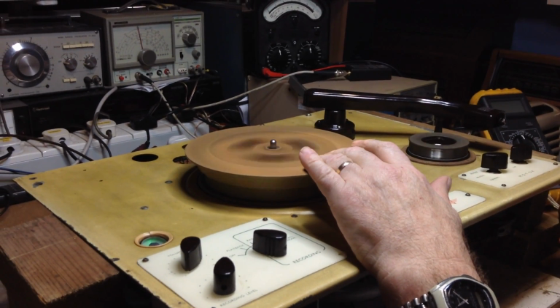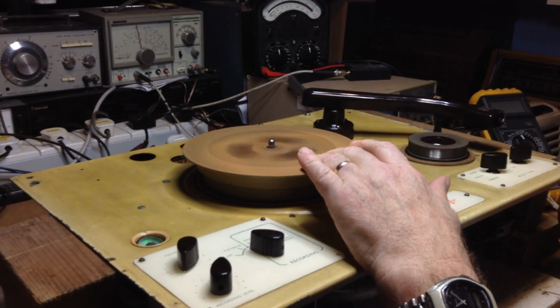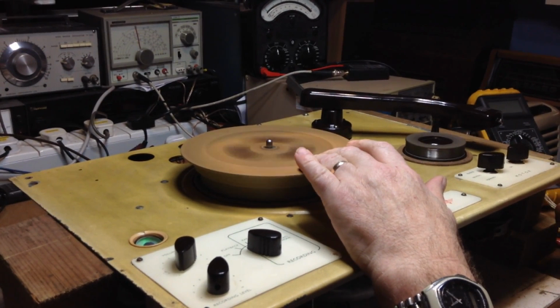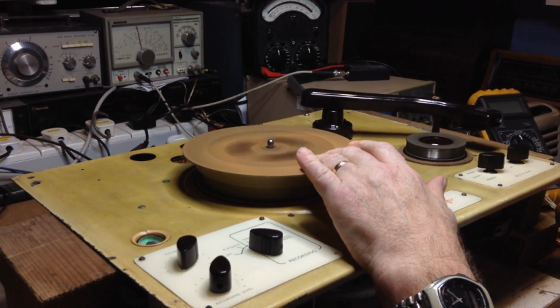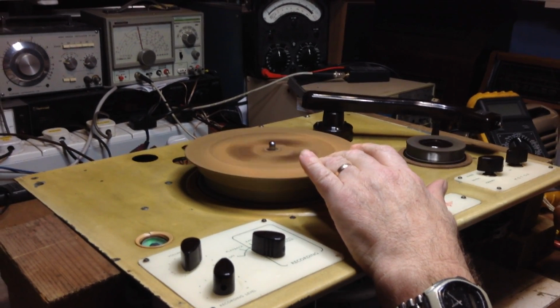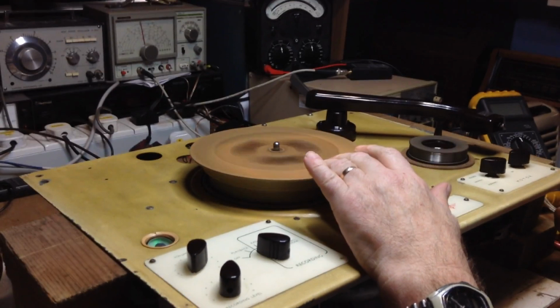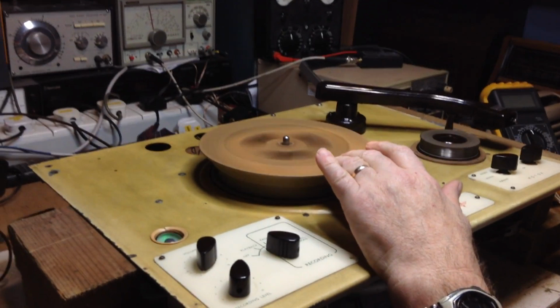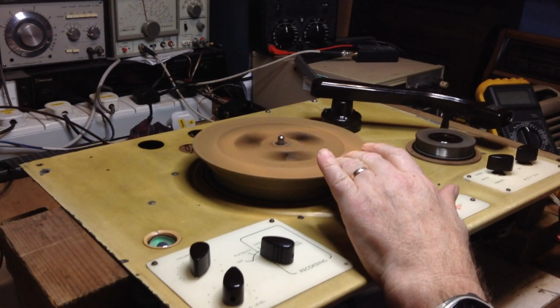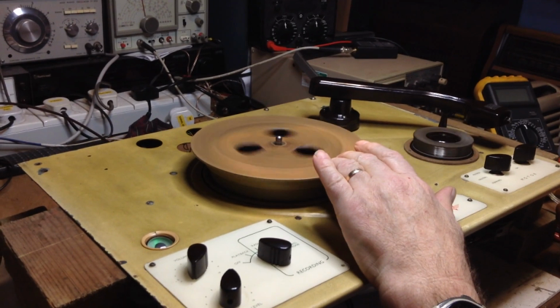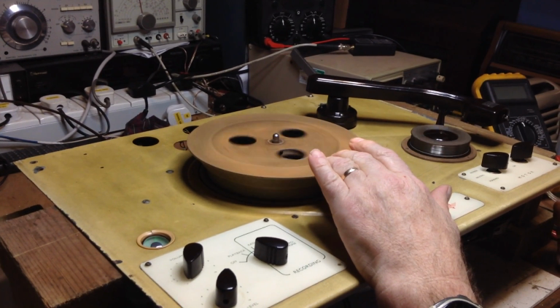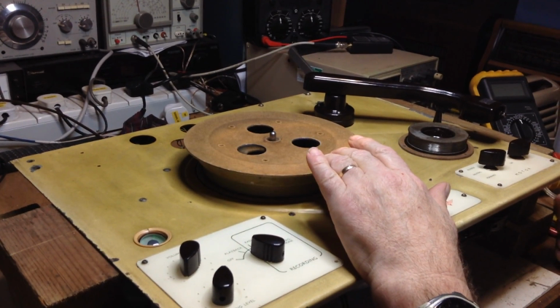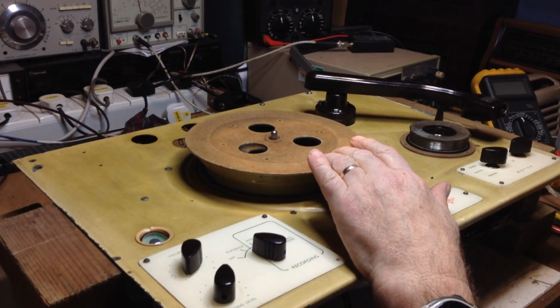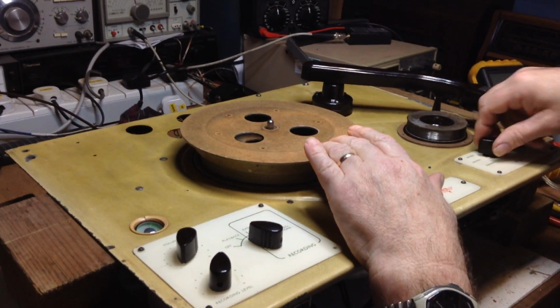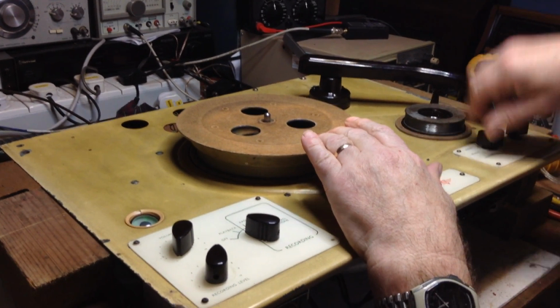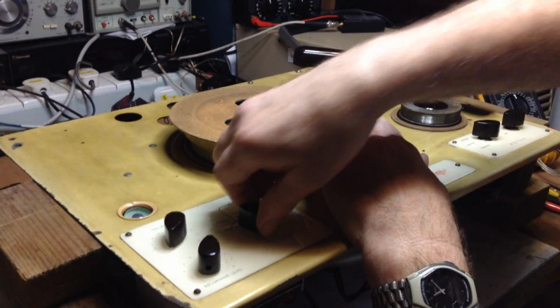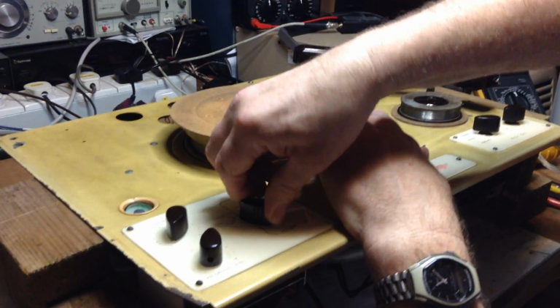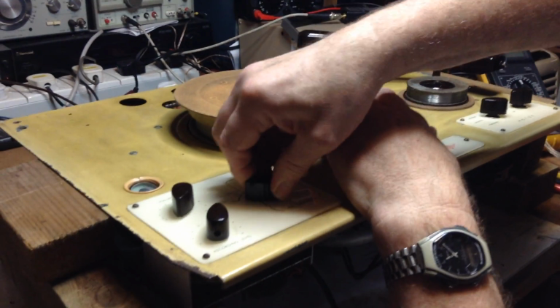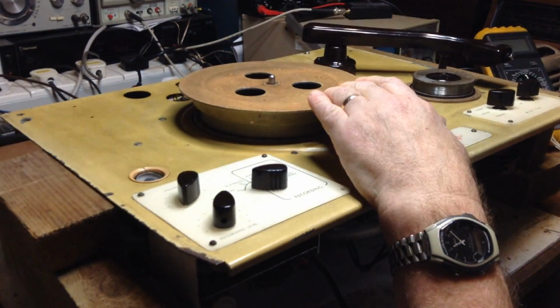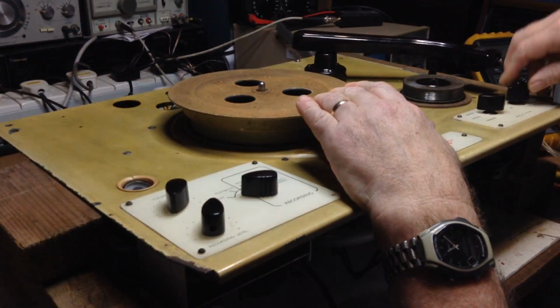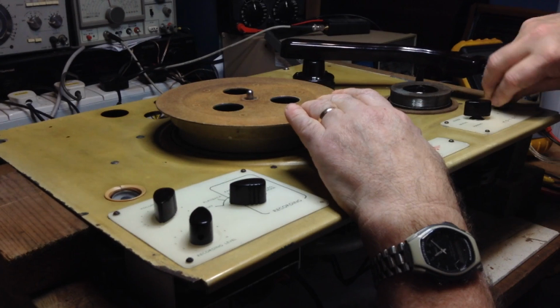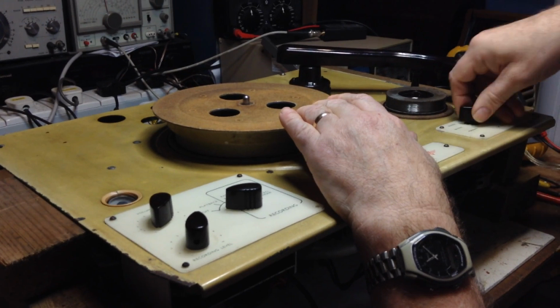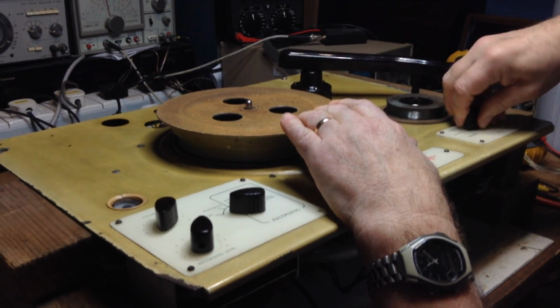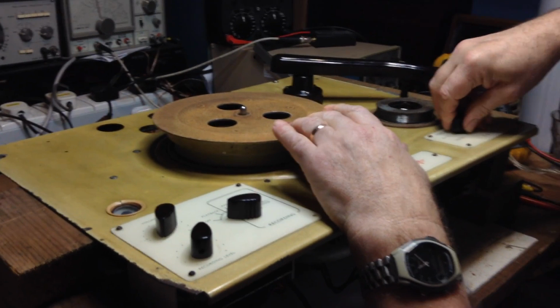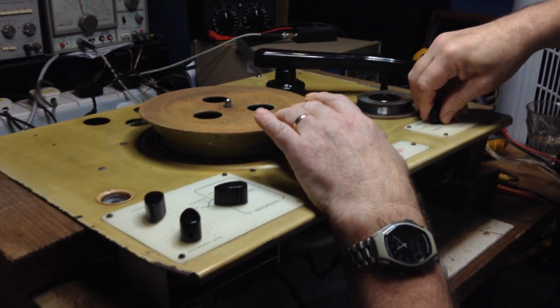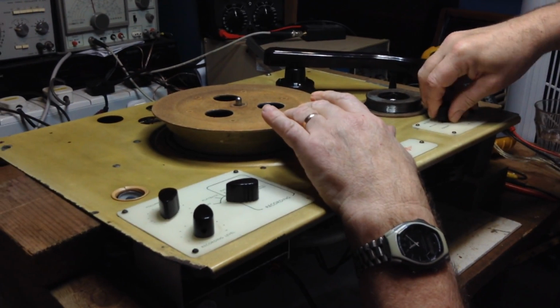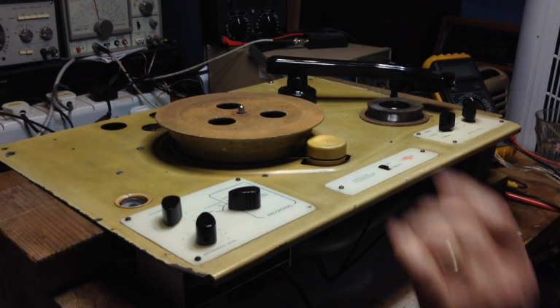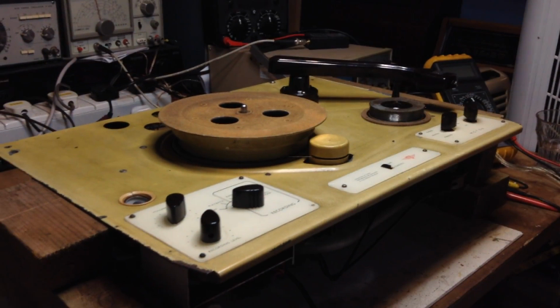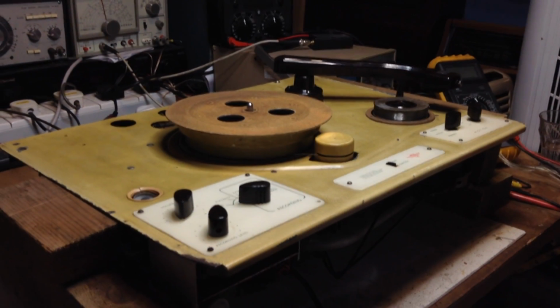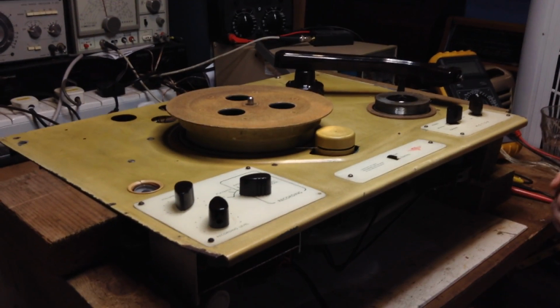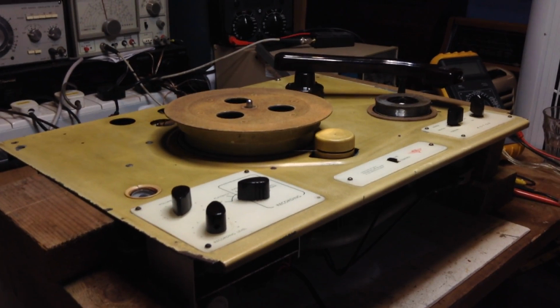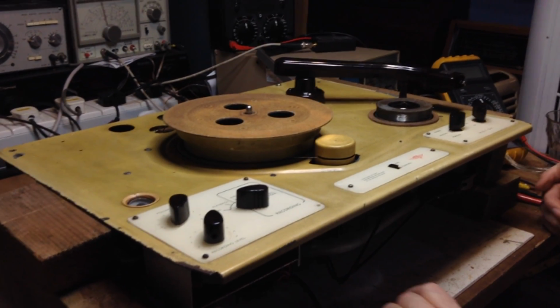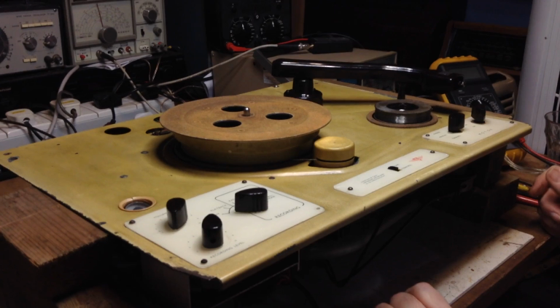I'll turn the volume down a bit, and it does go a bit berserk once it's picked up full speed. I find it best to stop this manually by hand, and also, to be honest, brake it a little. Right, that's as far as it needs to go — turn that off, put that into neutral. So now that should be ready for playback.